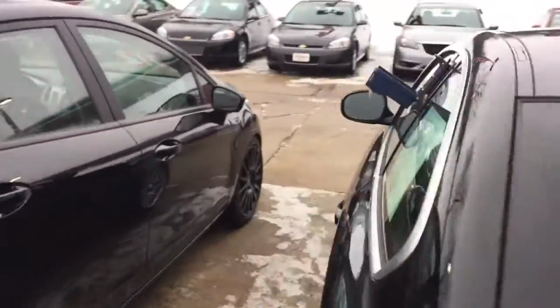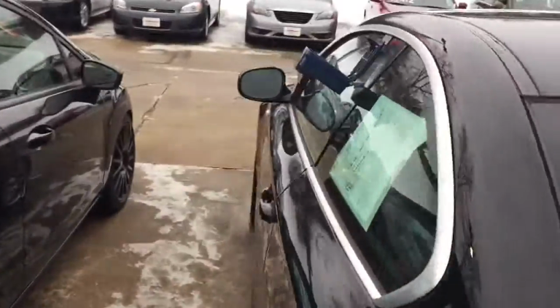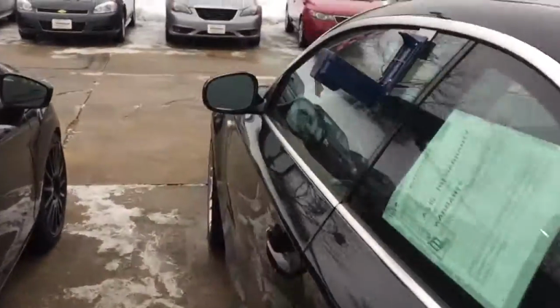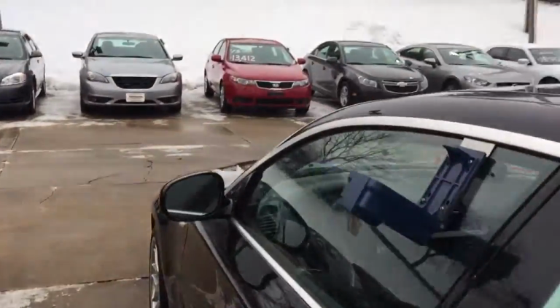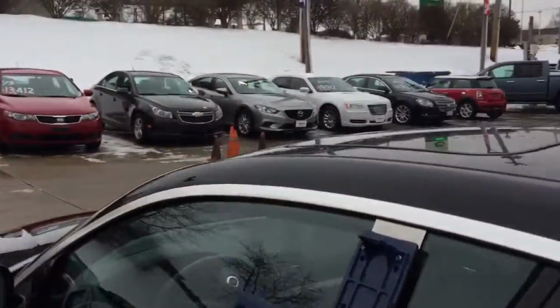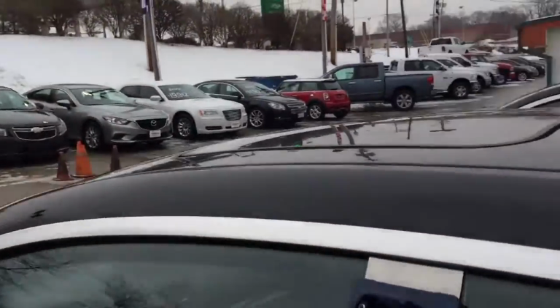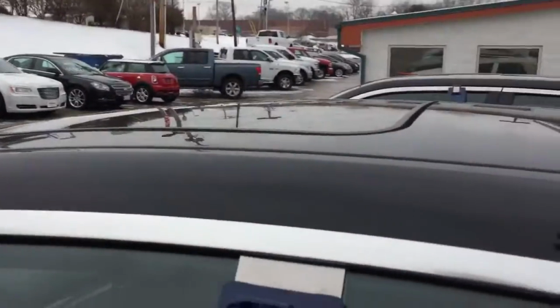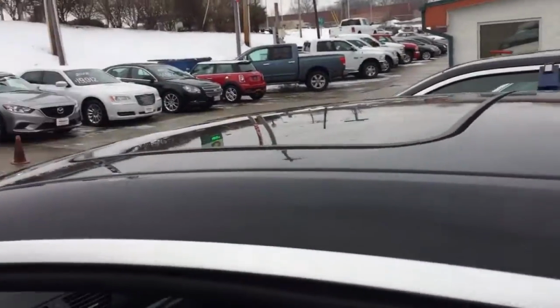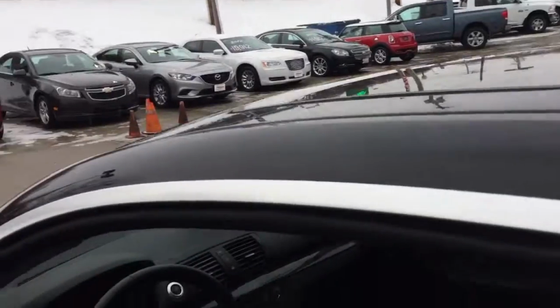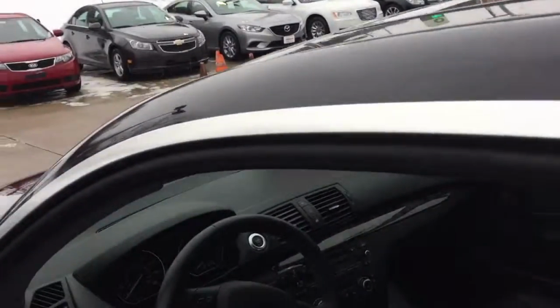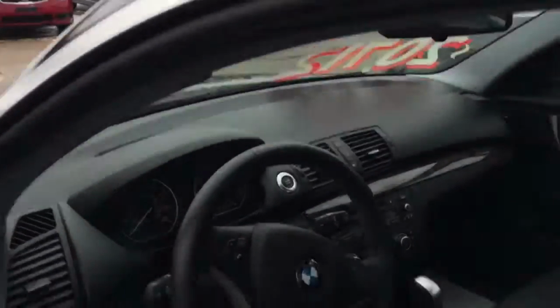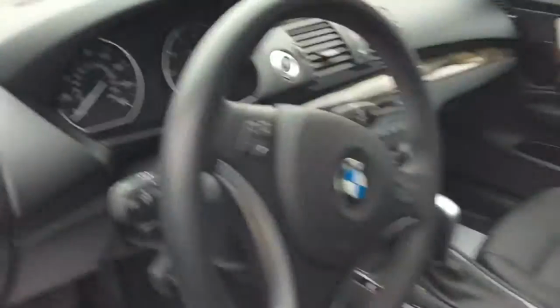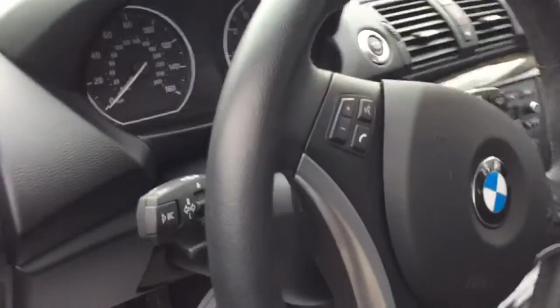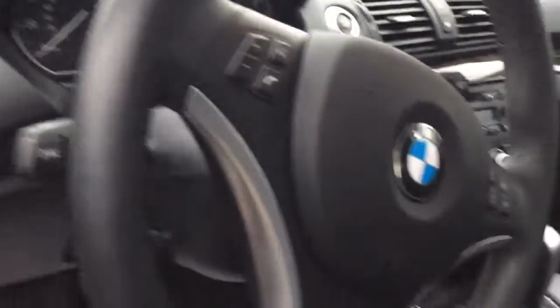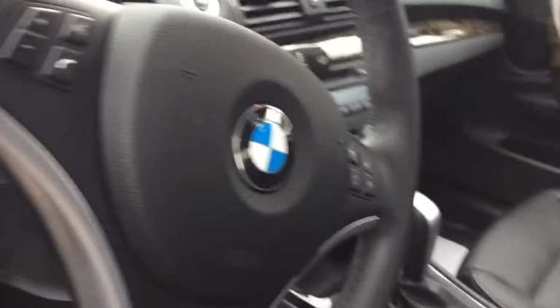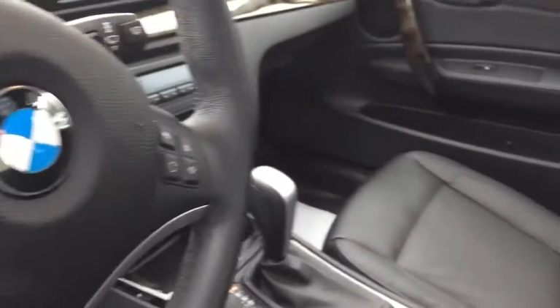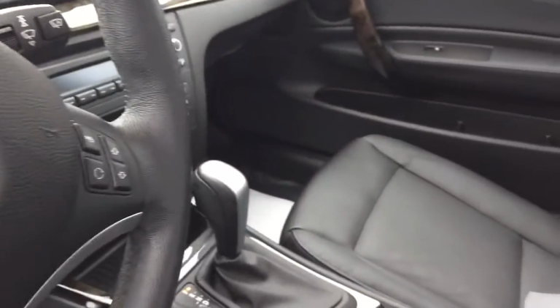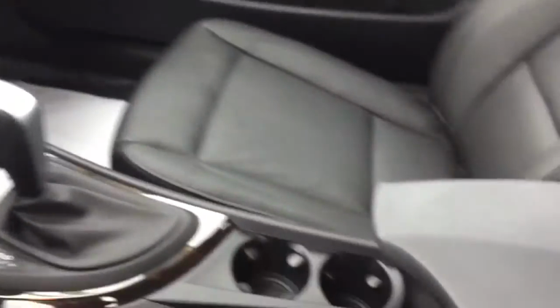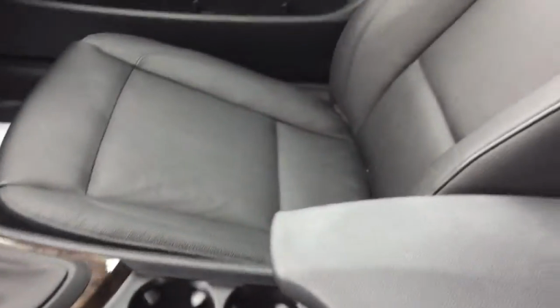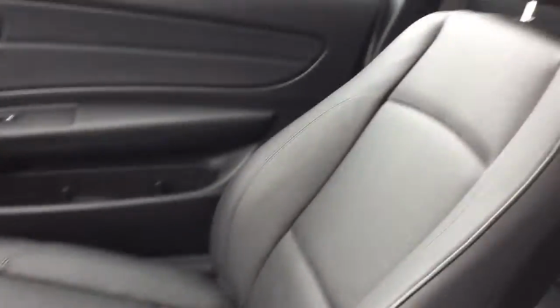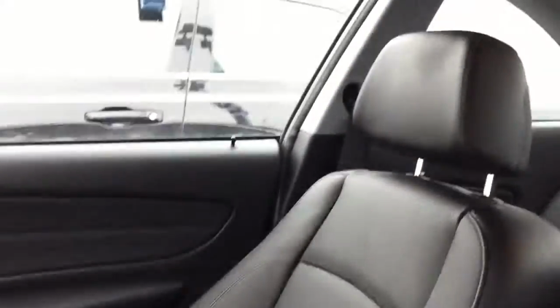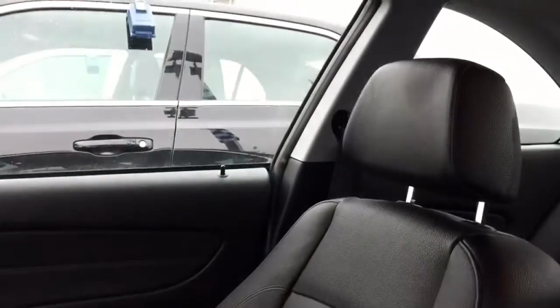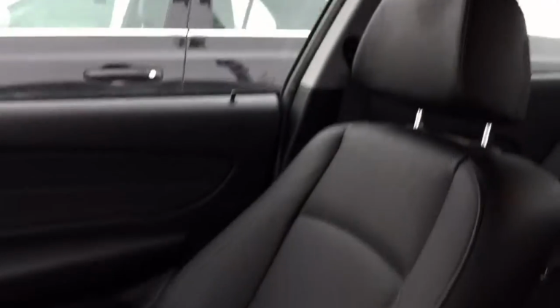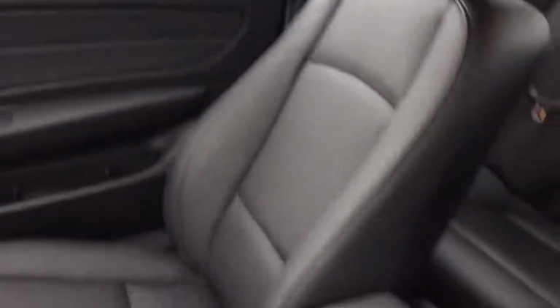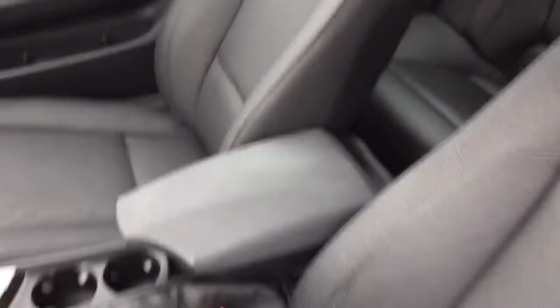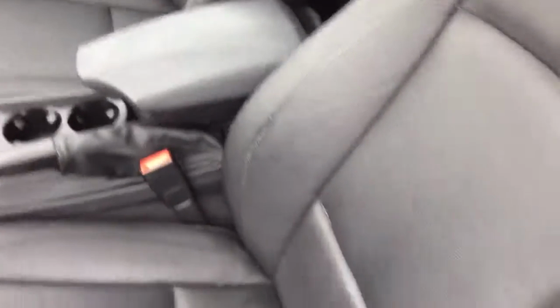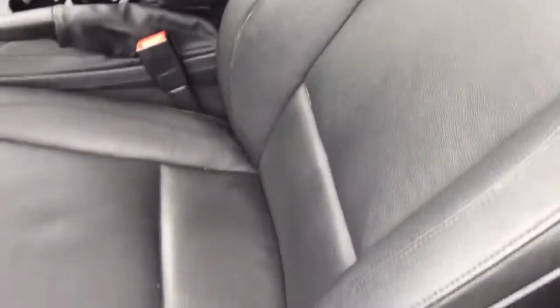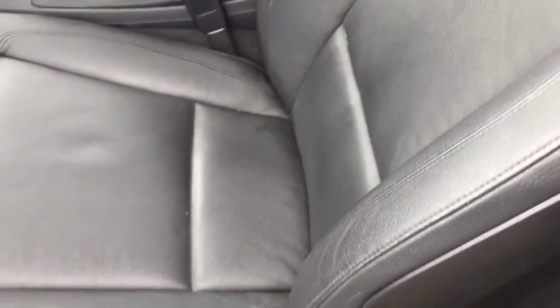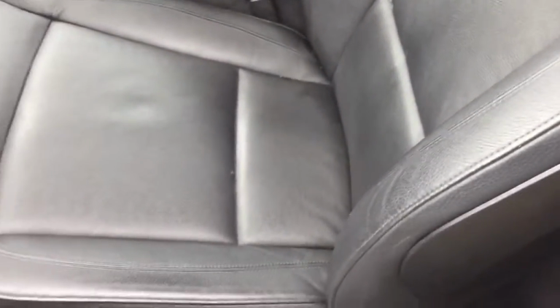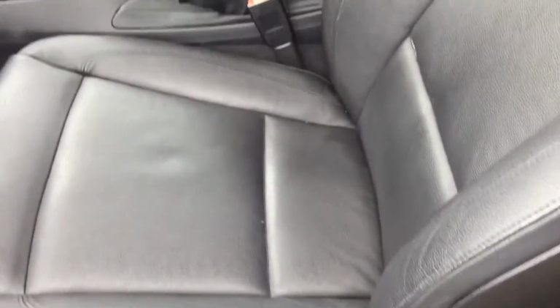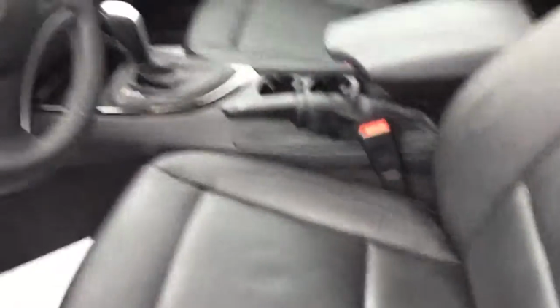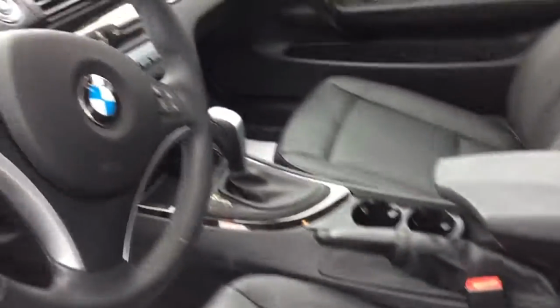And the interior of the vehicle doesn't disappoint either. It's very clean on the inside. The previous owner must have taken really, really good care of it. Your leather seats are in great condition — there's no tears or rips or anything like that.